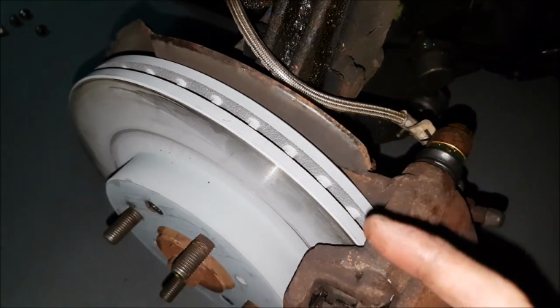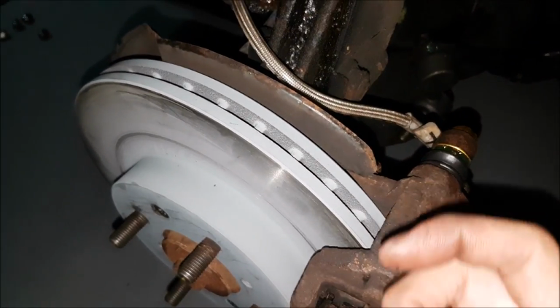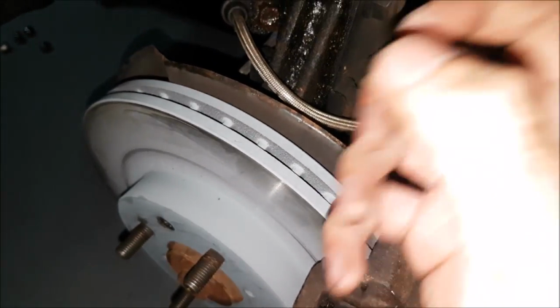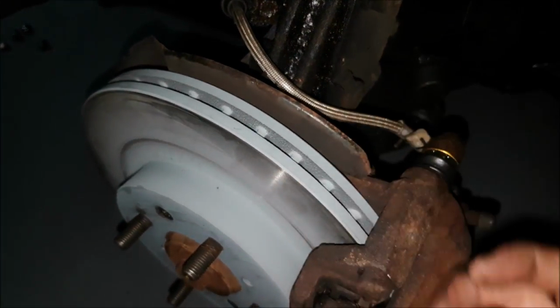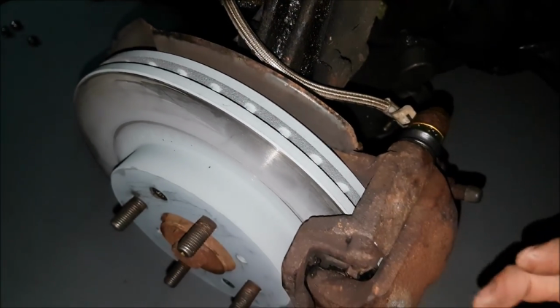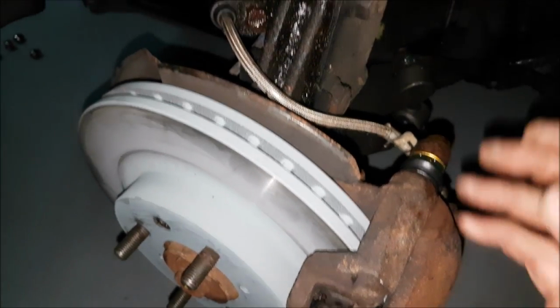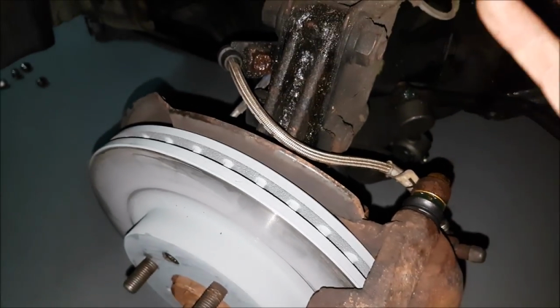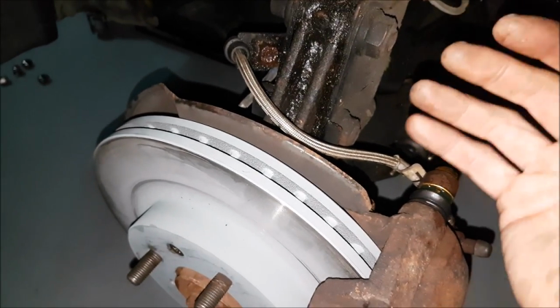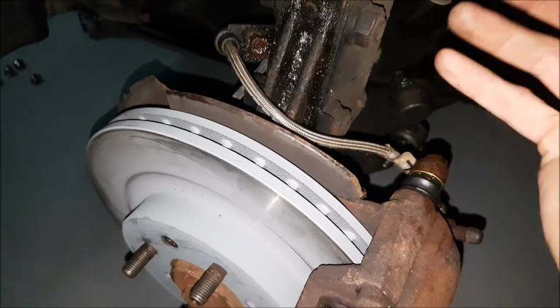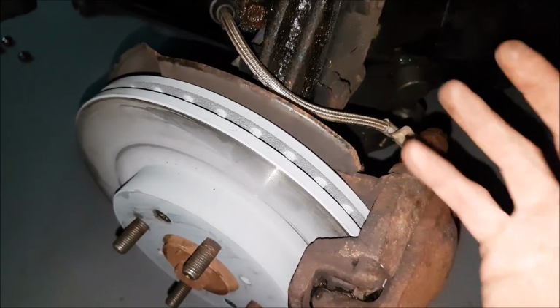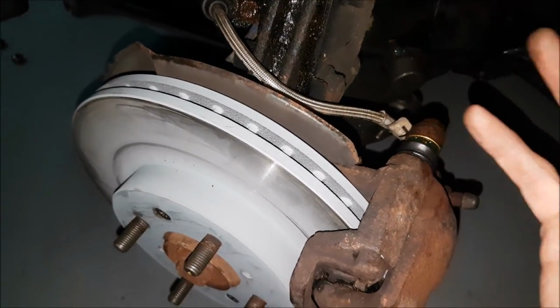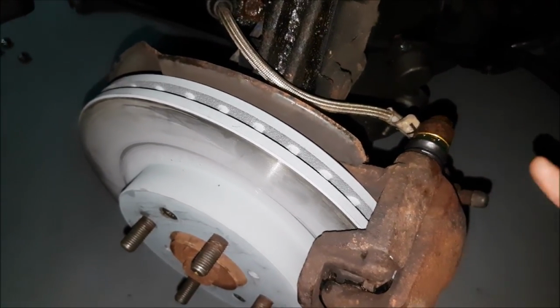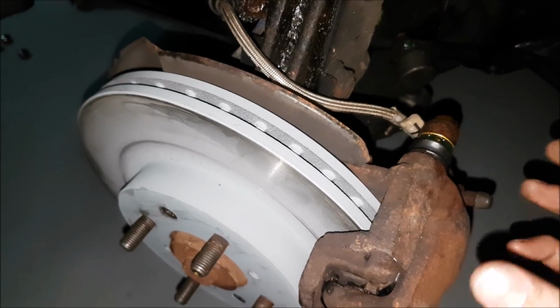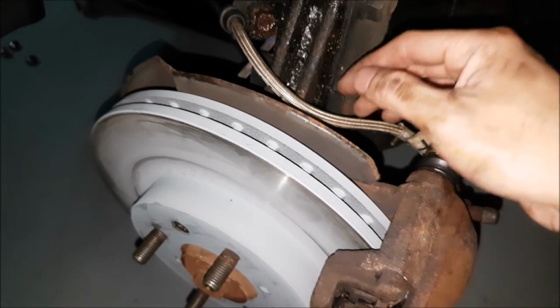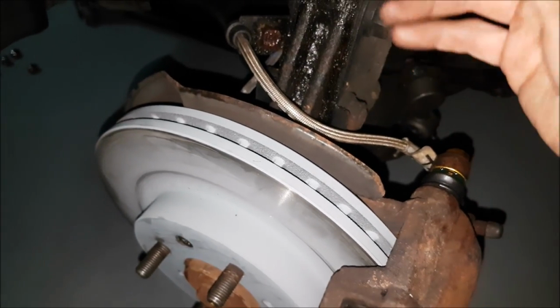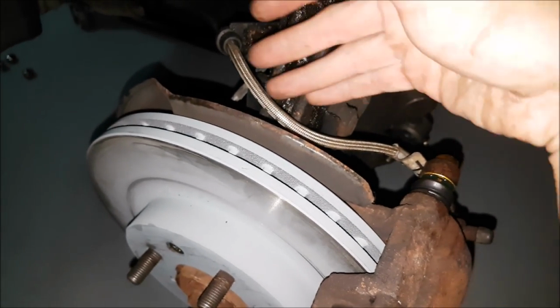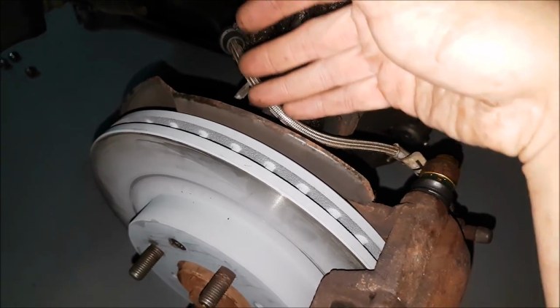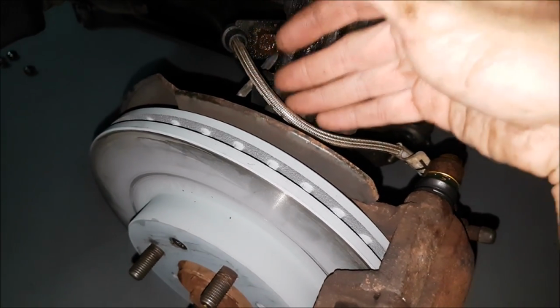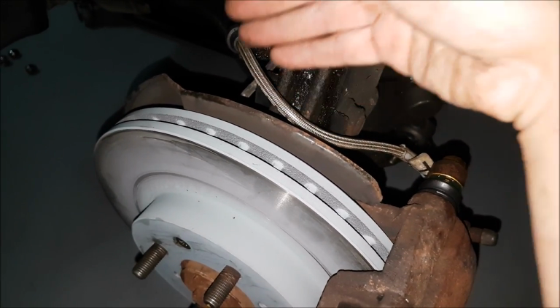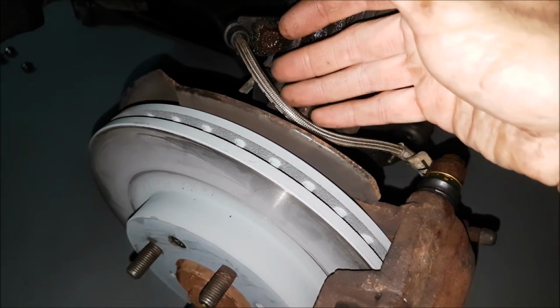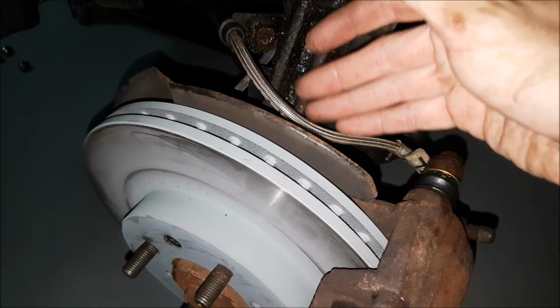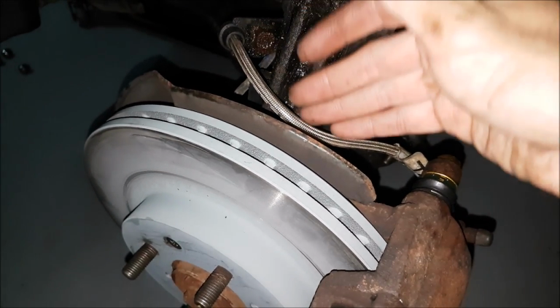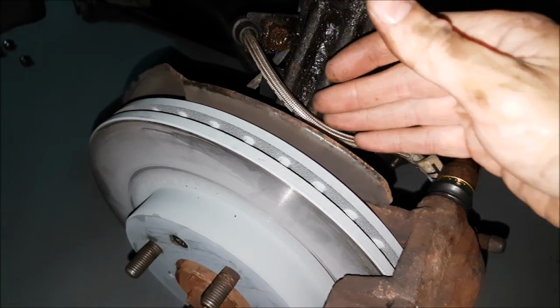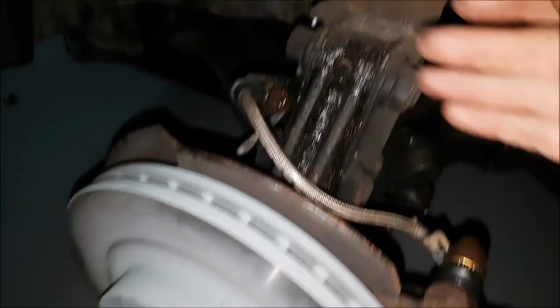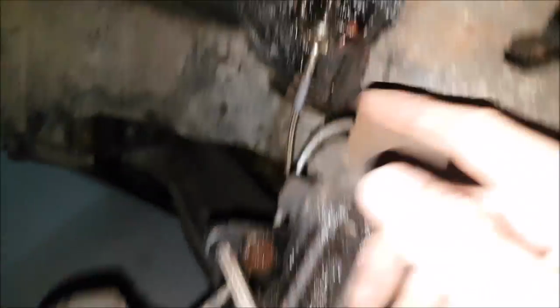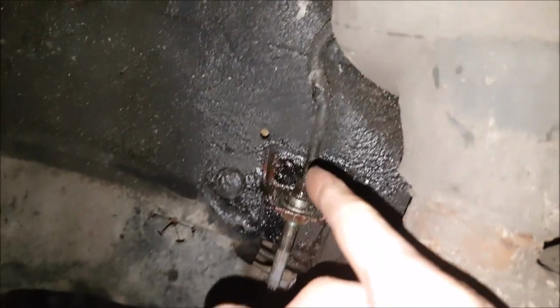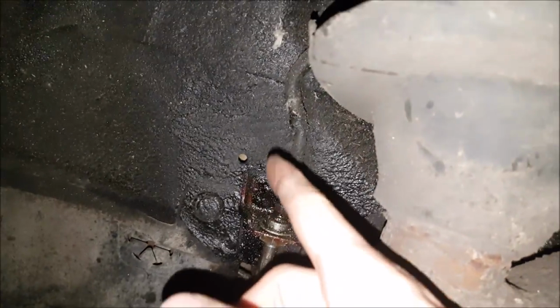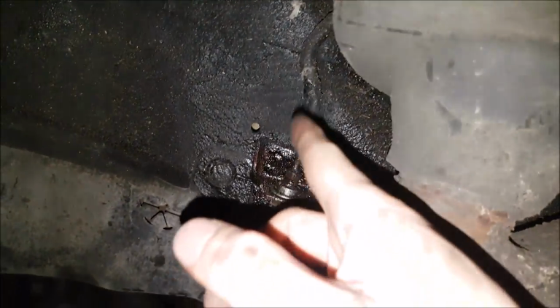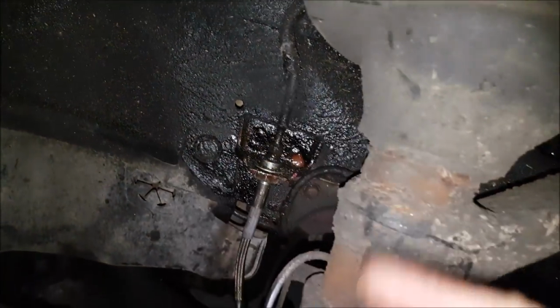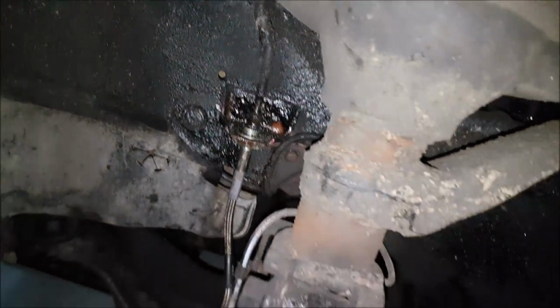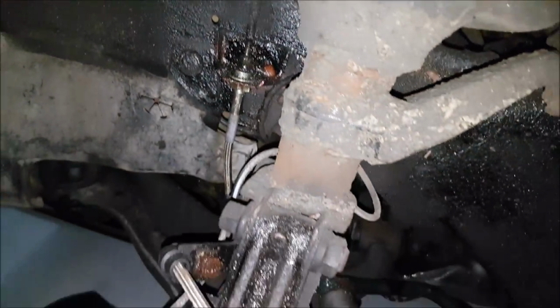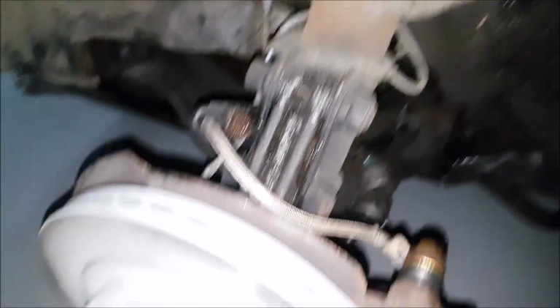Now that you have the rotor and pad chosen, we have to get those parts to work by applying pressure. You always want to make sure that your brake lines — your flex lines mainly — are in good condition. Also your hard lines, you want to make sure they're not rusting or corroding, as they will have to be replaced.